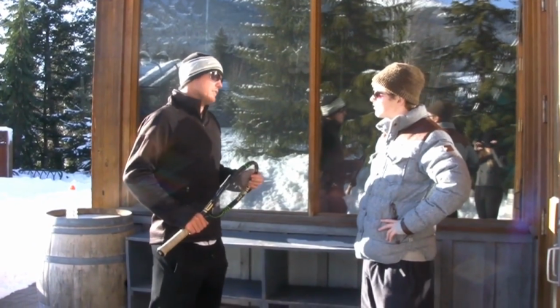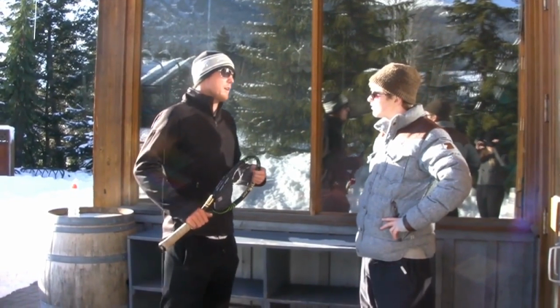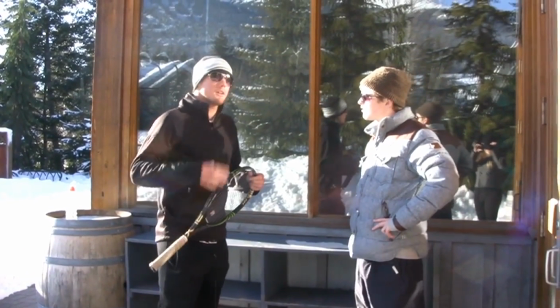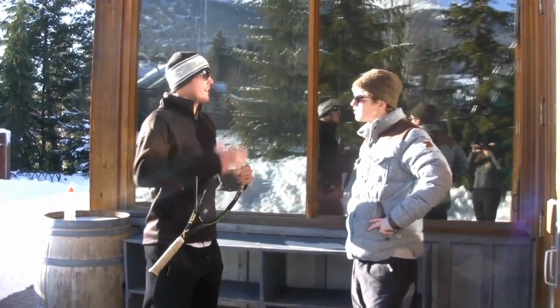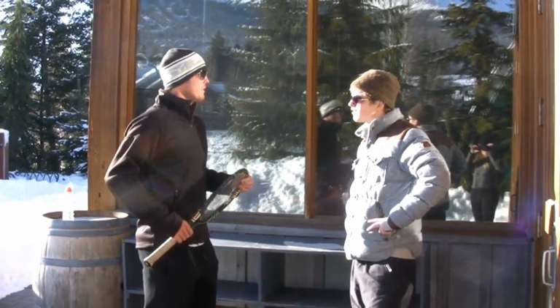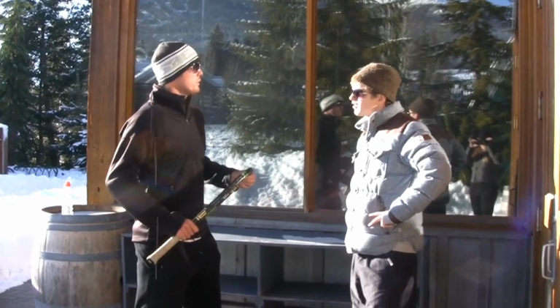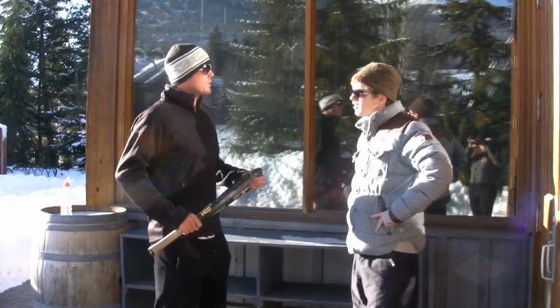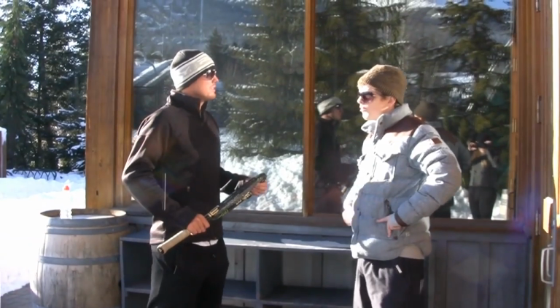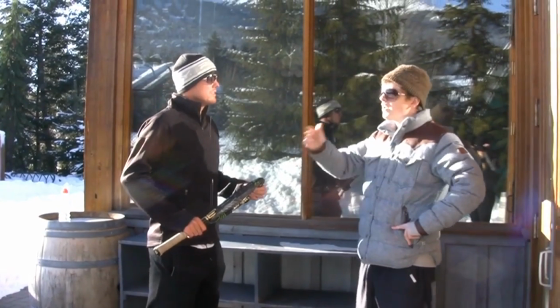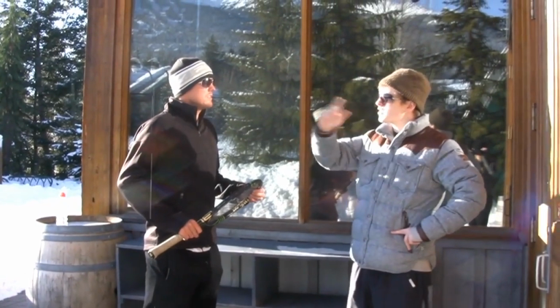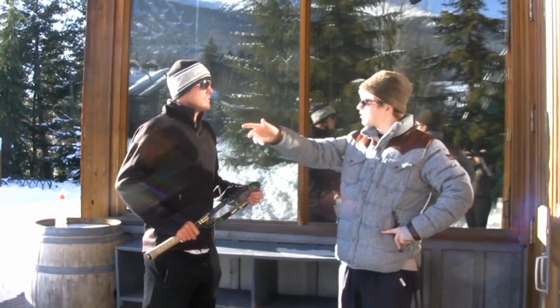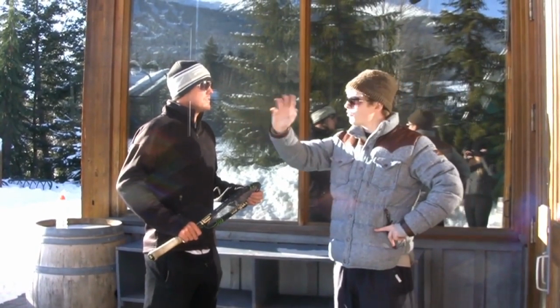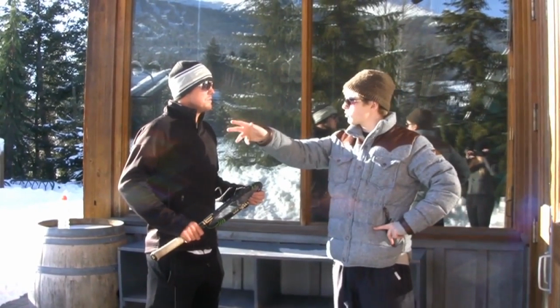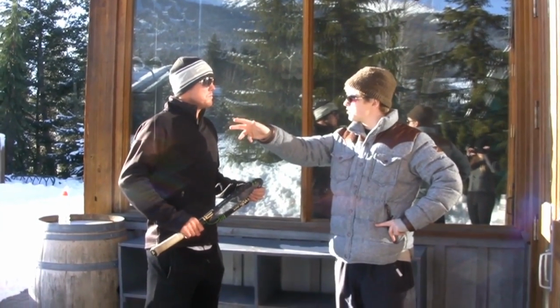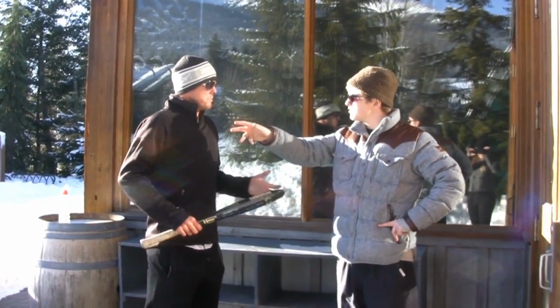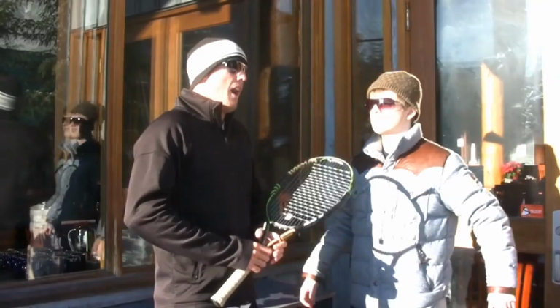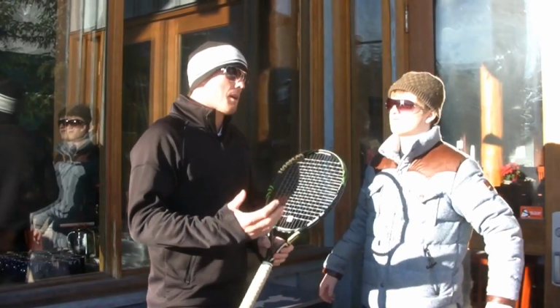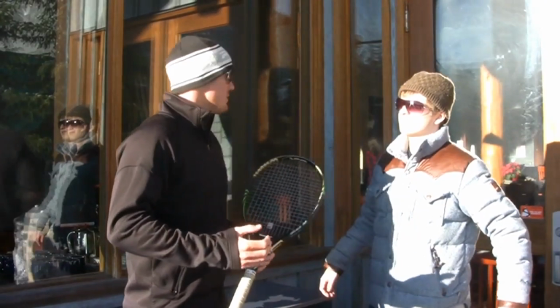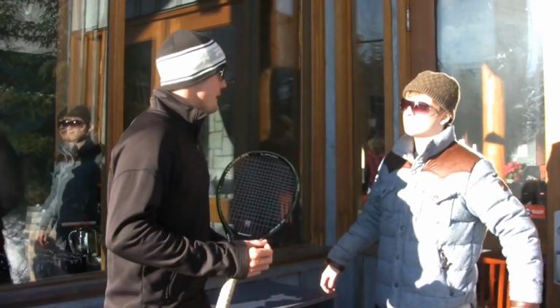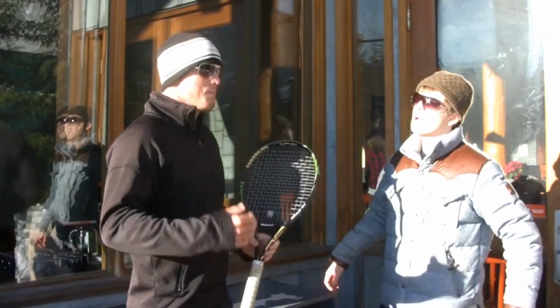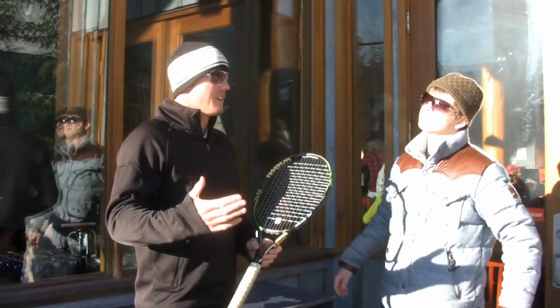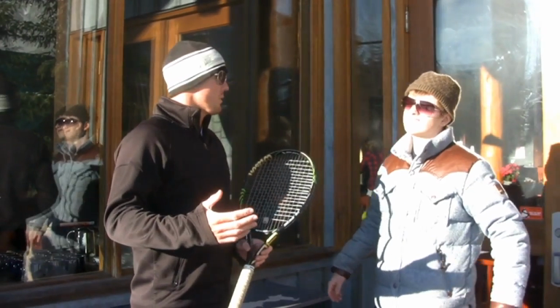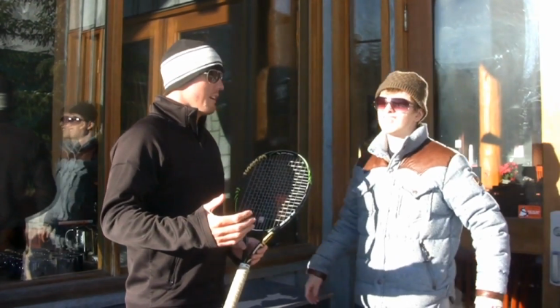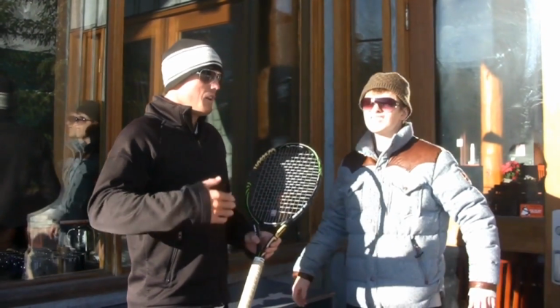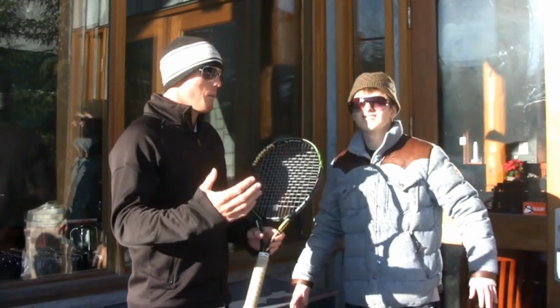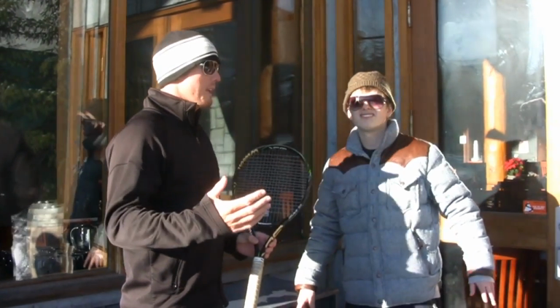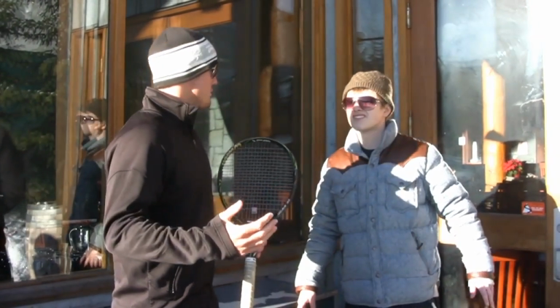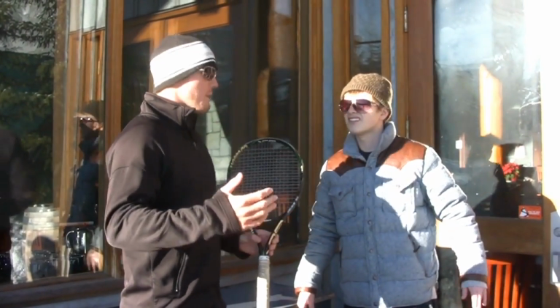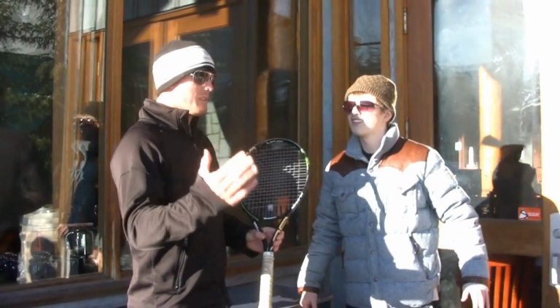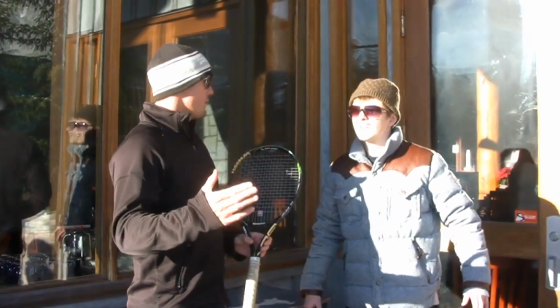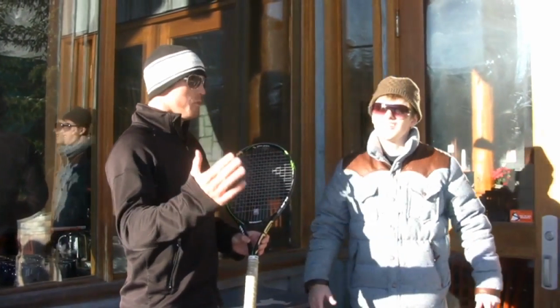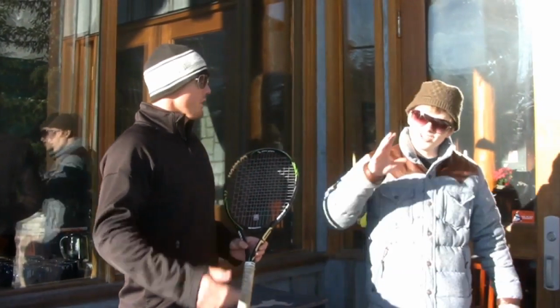Okay, that sounds great. Are we going to head inside to an indoor tennis court? Better yet, we actually have some great outdoor courts to use. I have a couple of concerns, mate. It's minus ten here in Whistler. When we're competing in the Australian Open, it's plus 35 or 40 degrees.